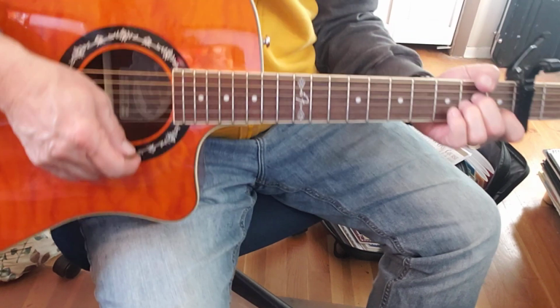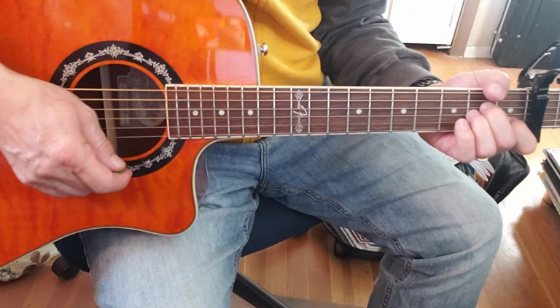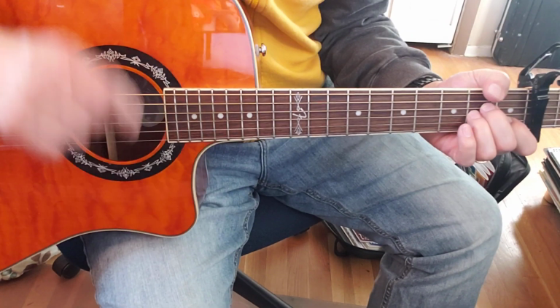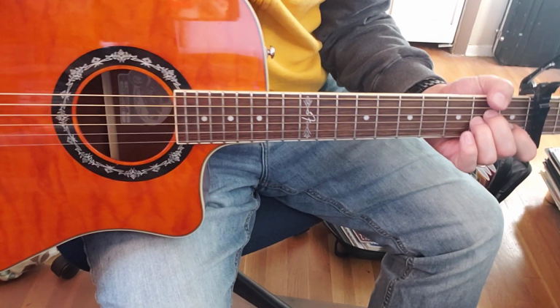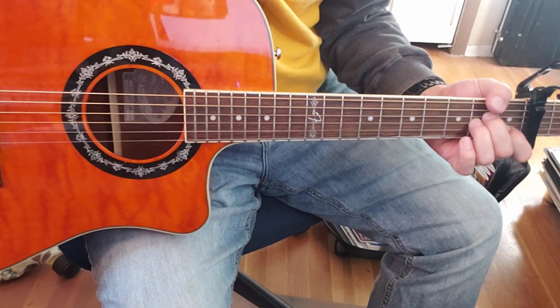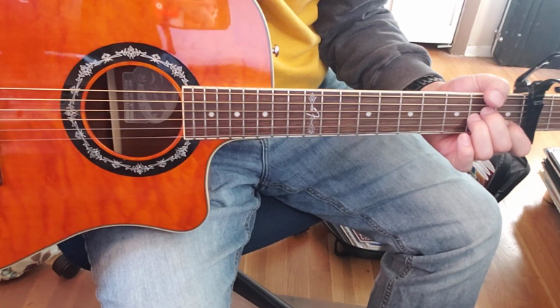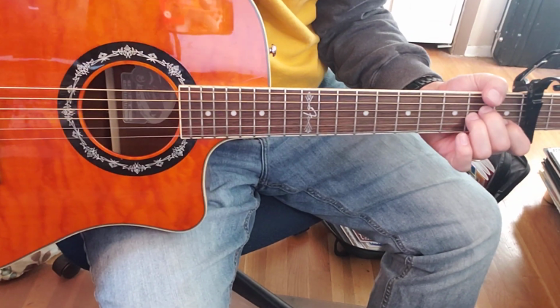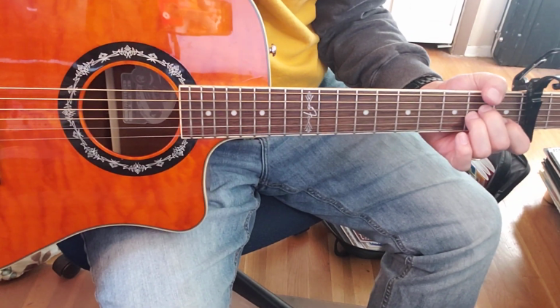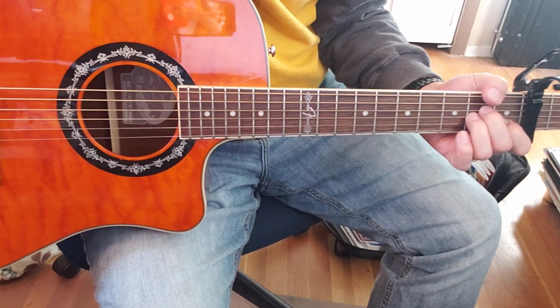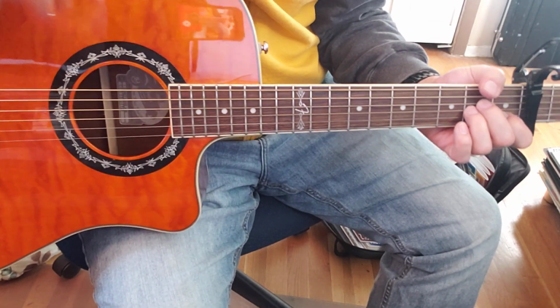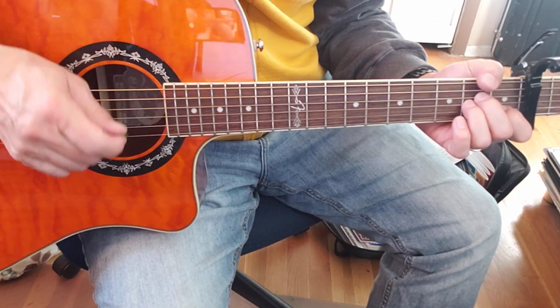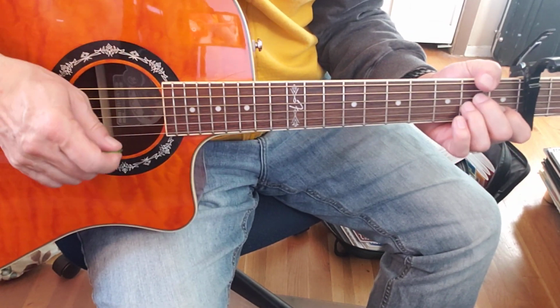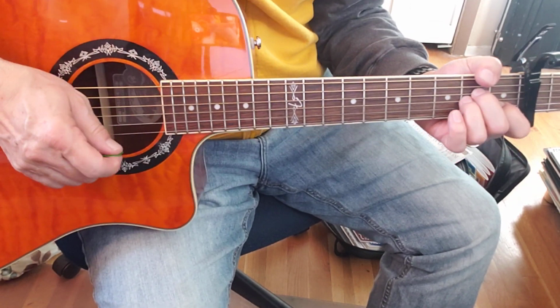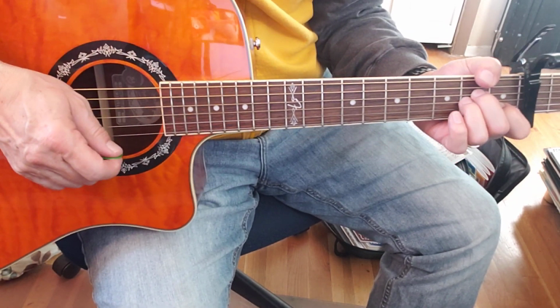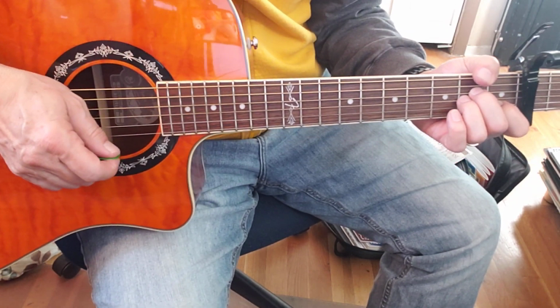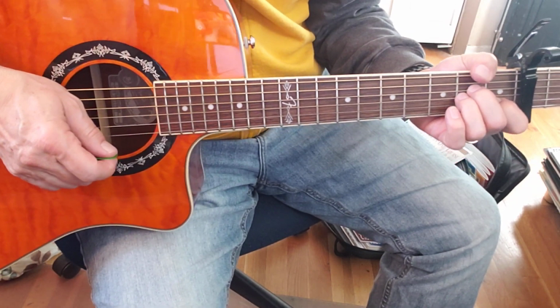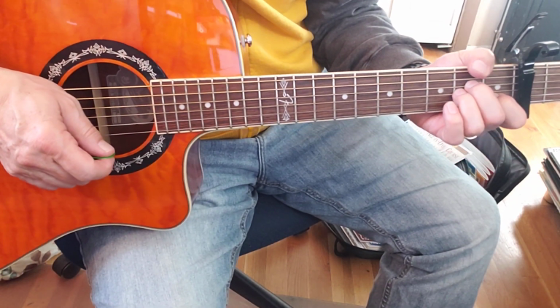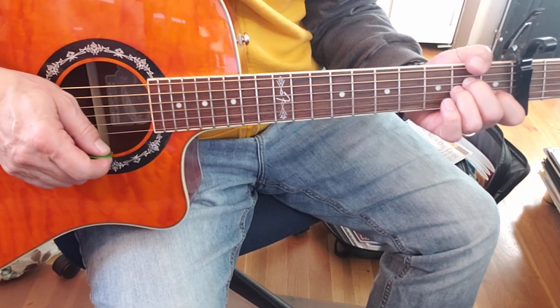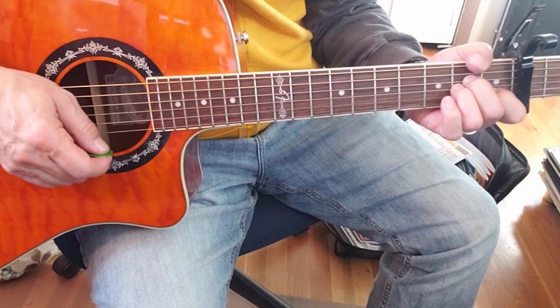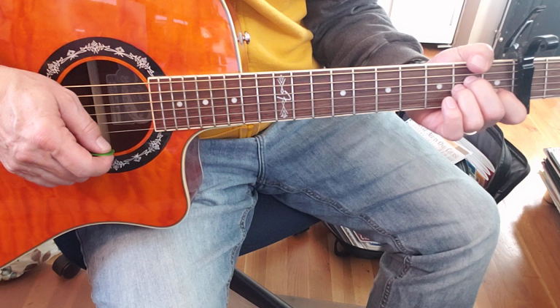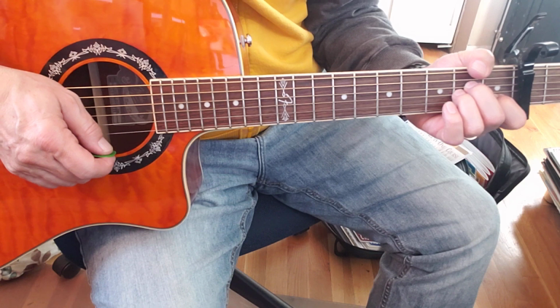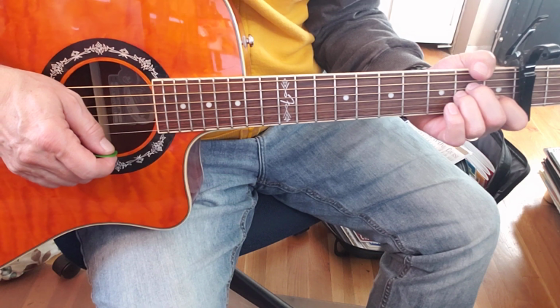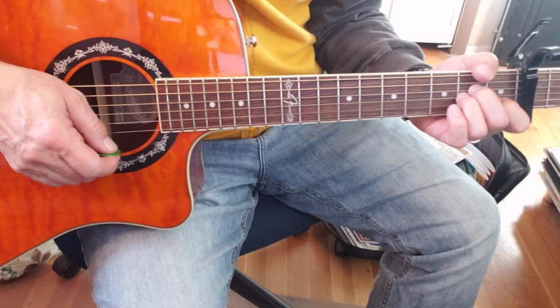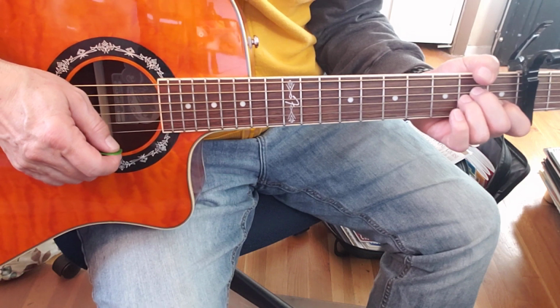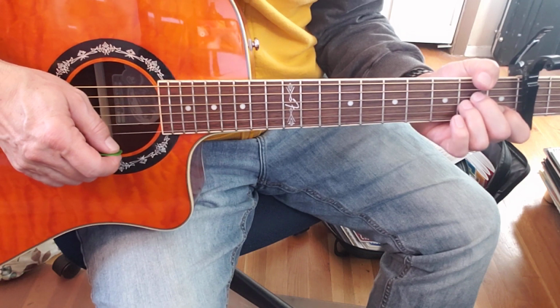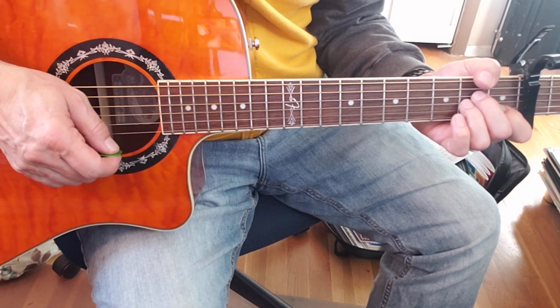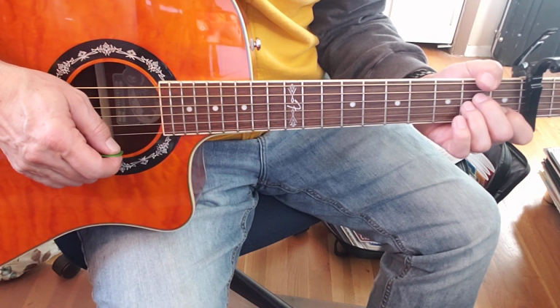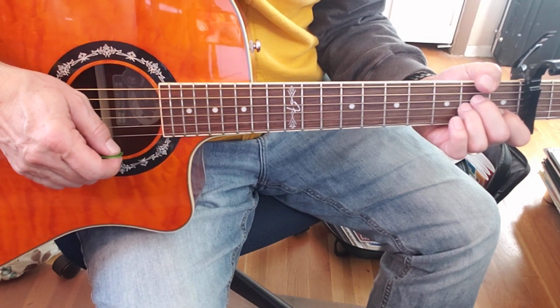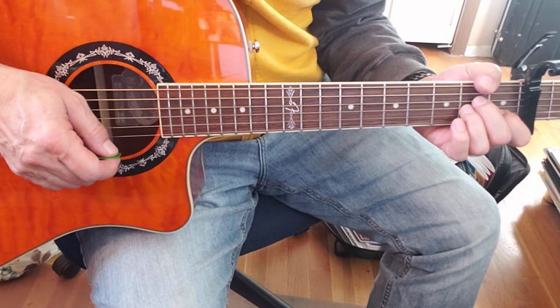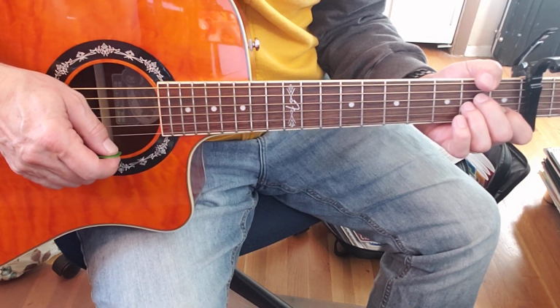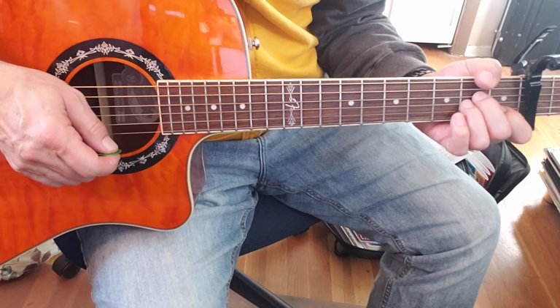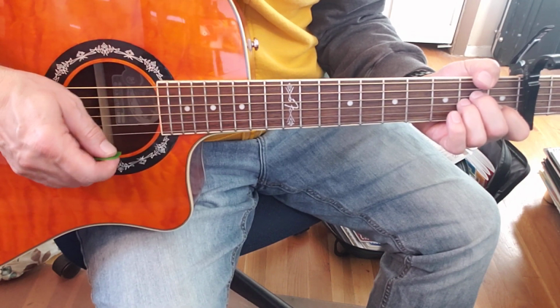We're going to start from the beginning of the verse. We're going to do two verses and then the chorus. One, two, ready, play.